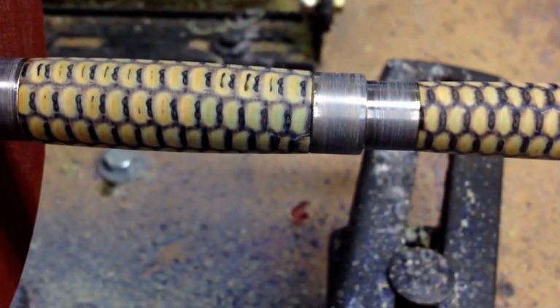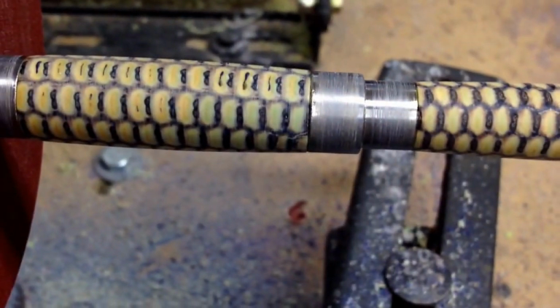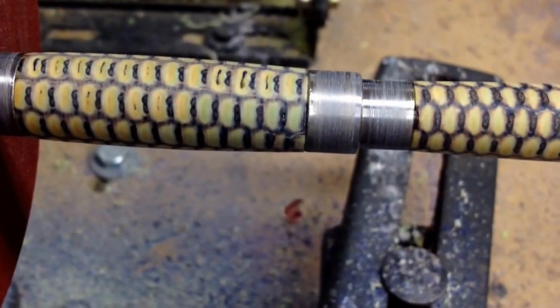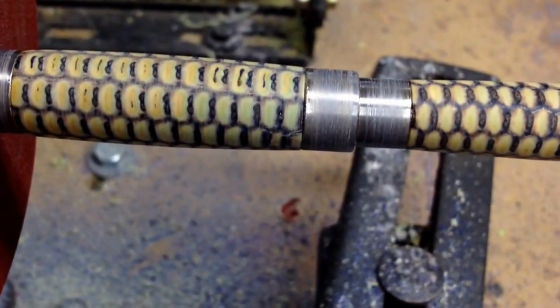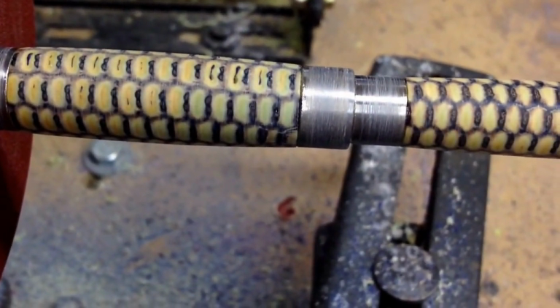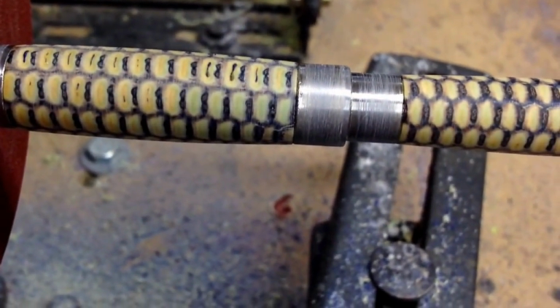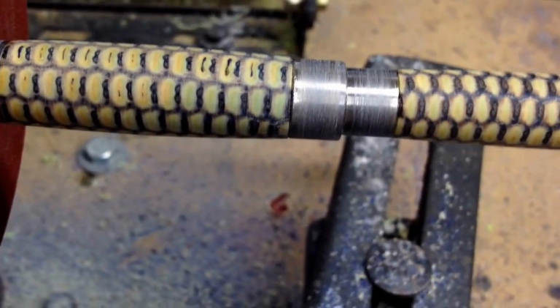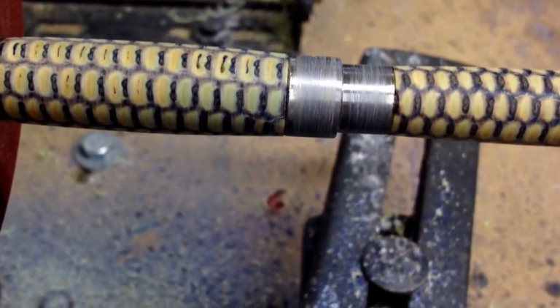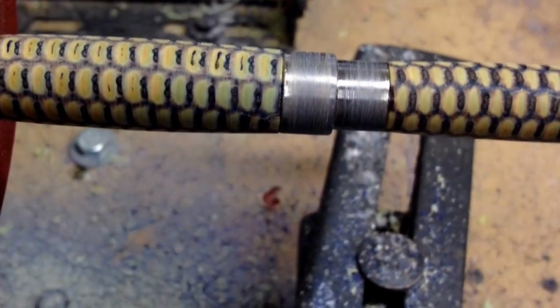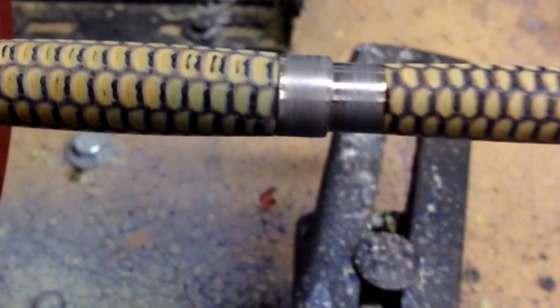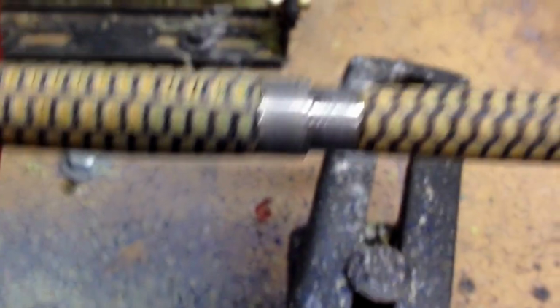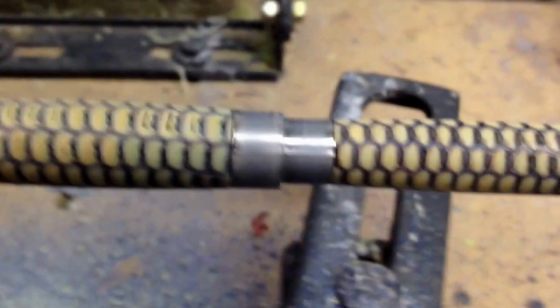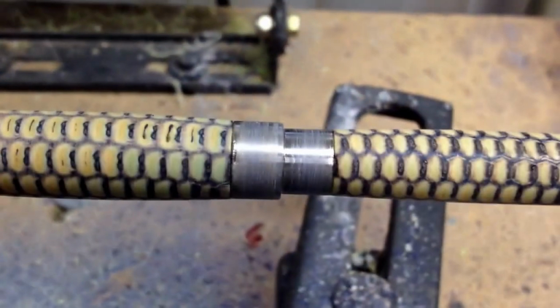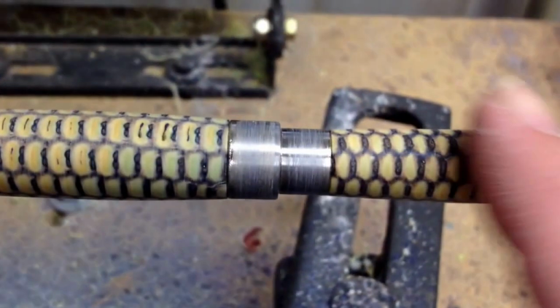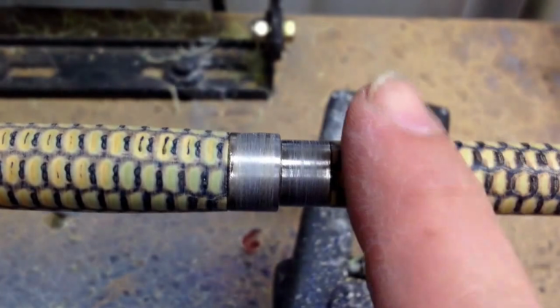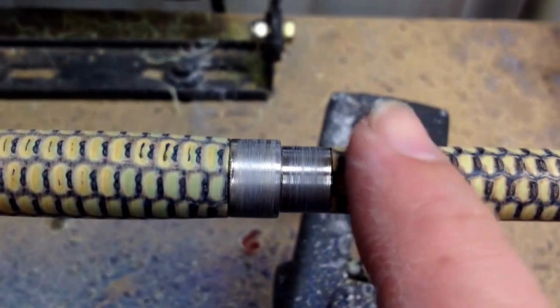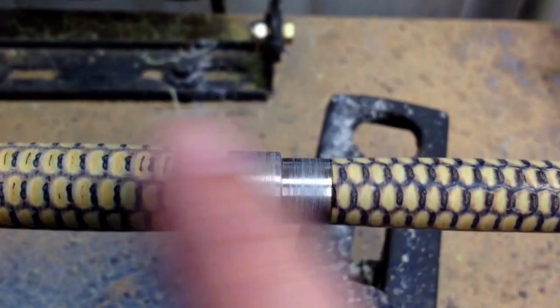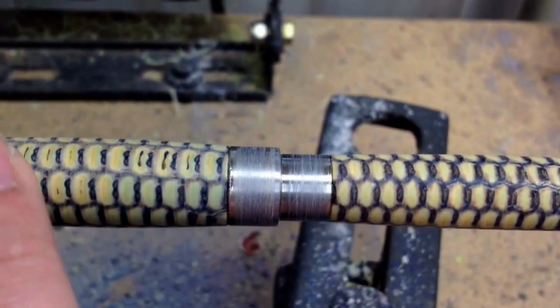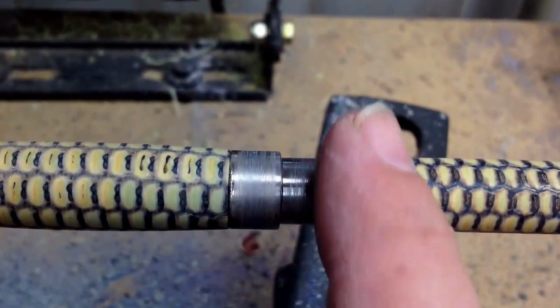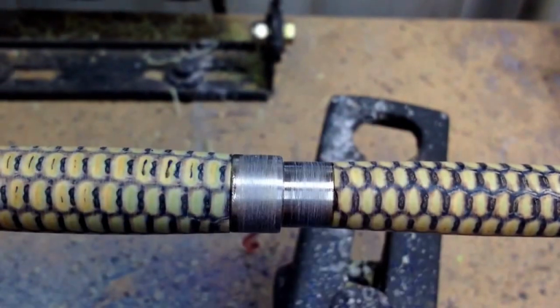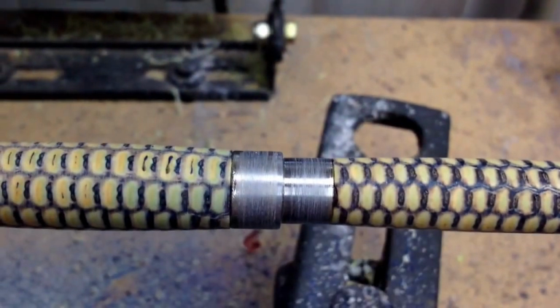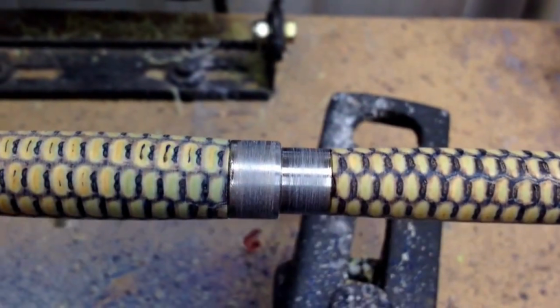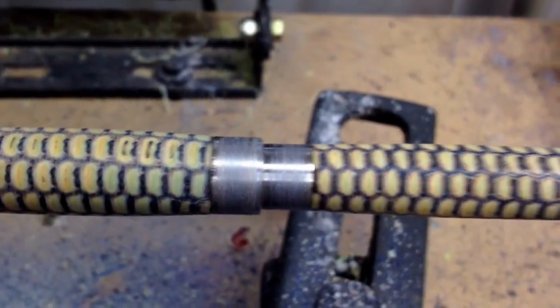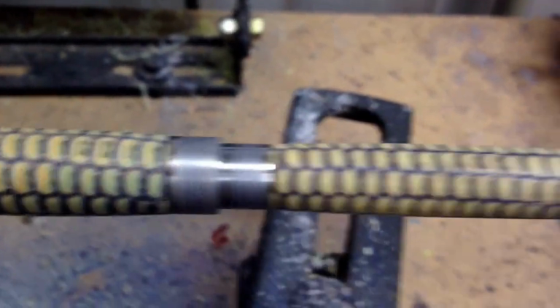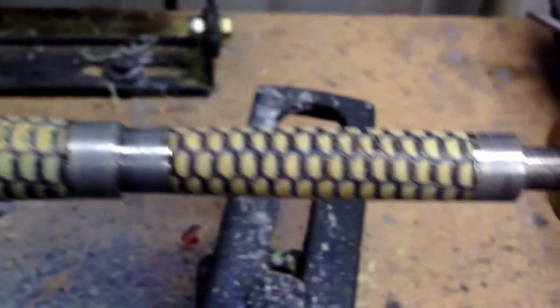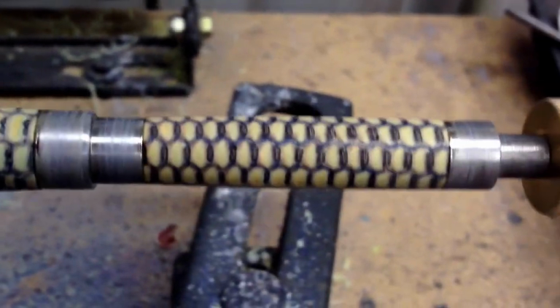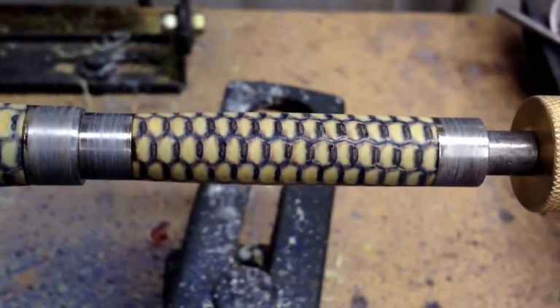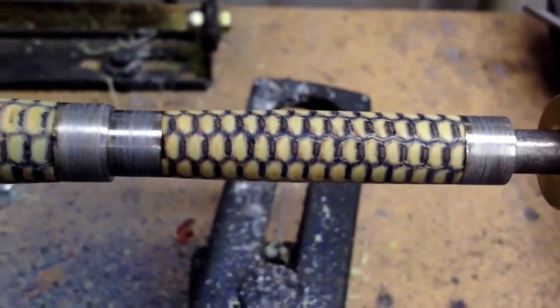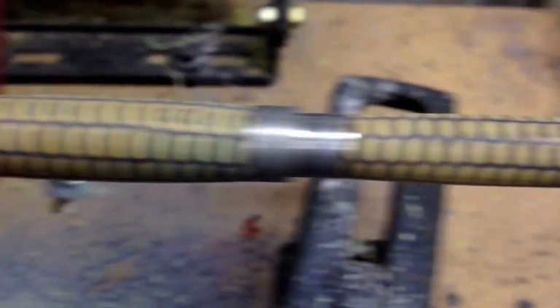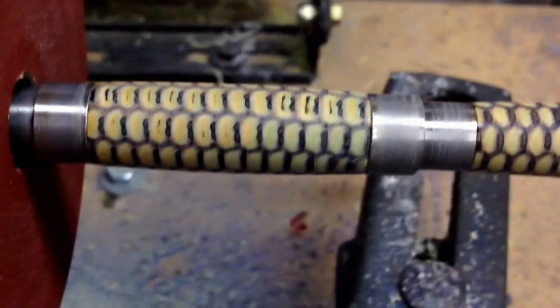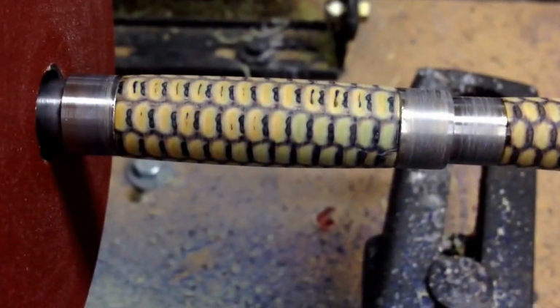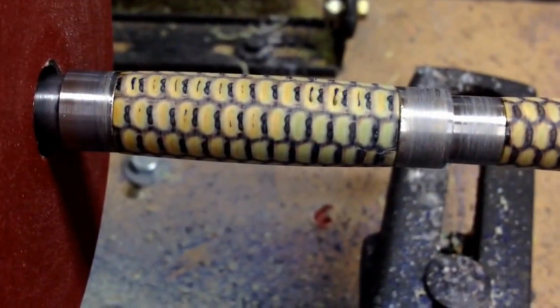In case you didn't notice, I've got the blanks reversed here — I need to flip one or the other.